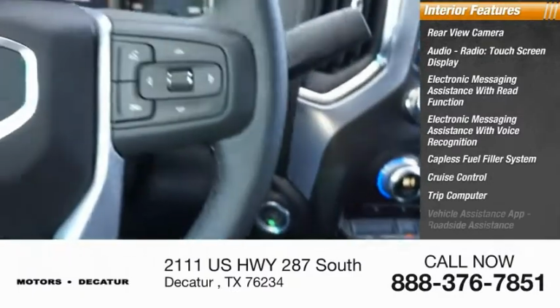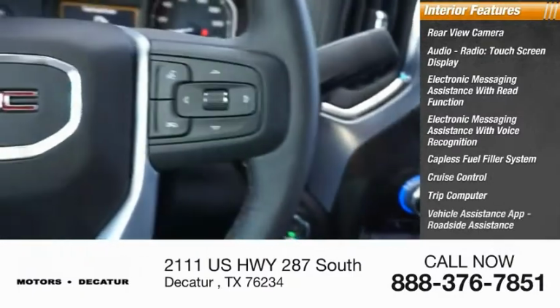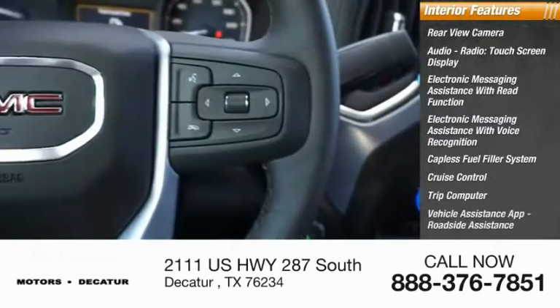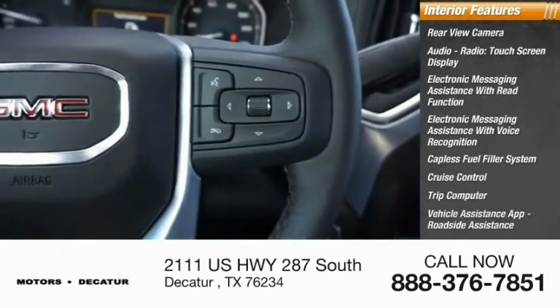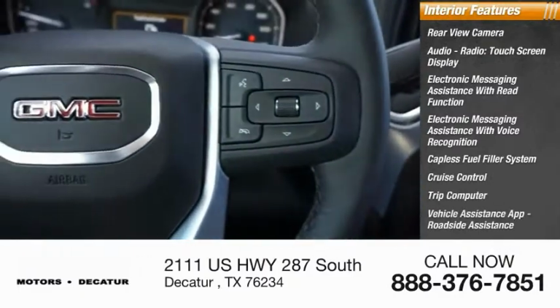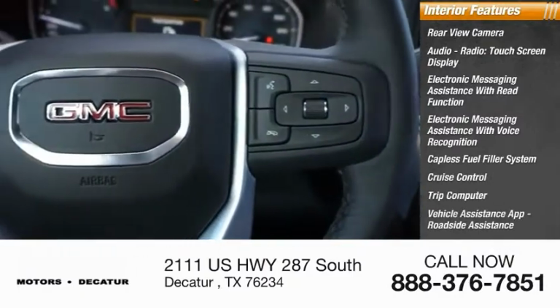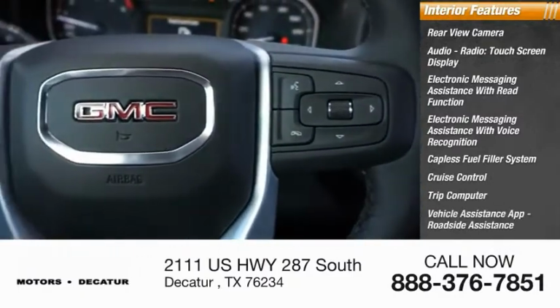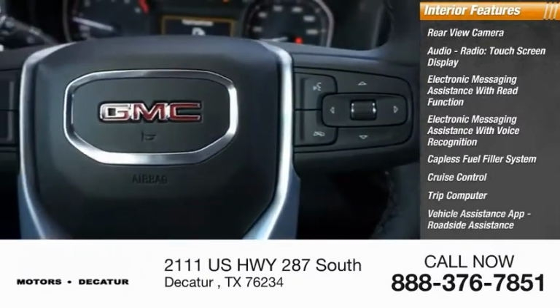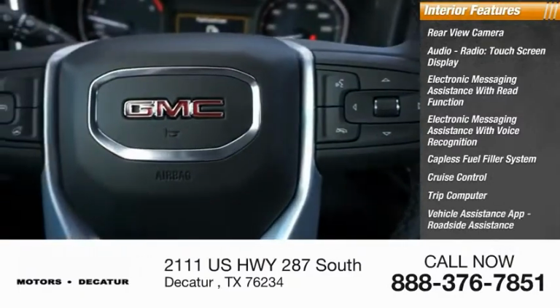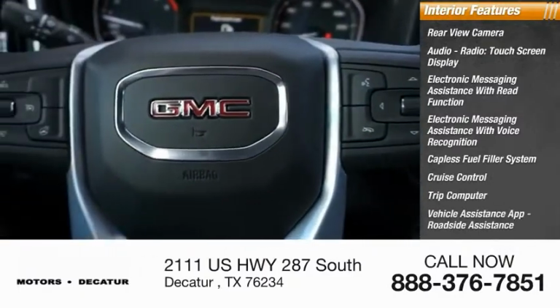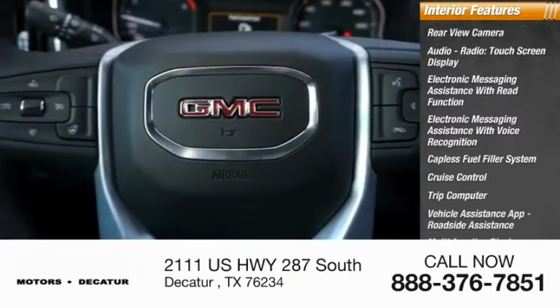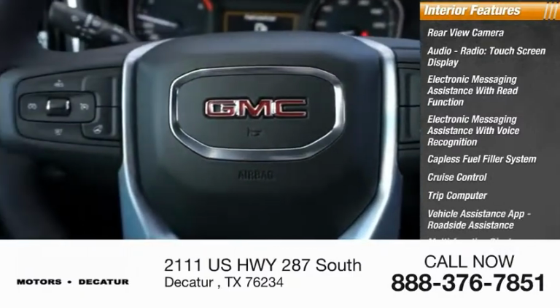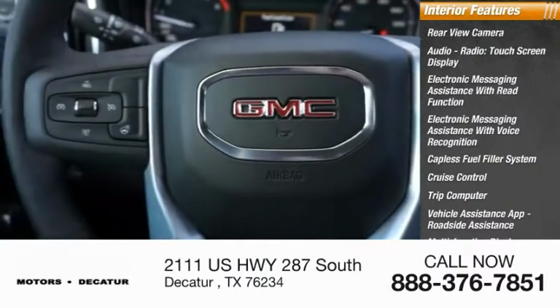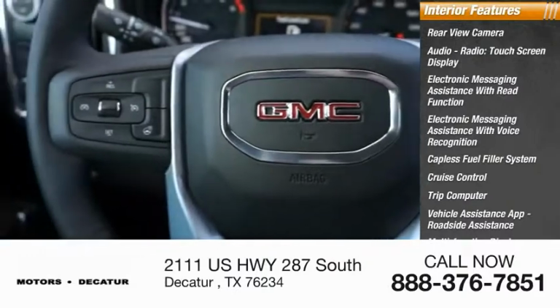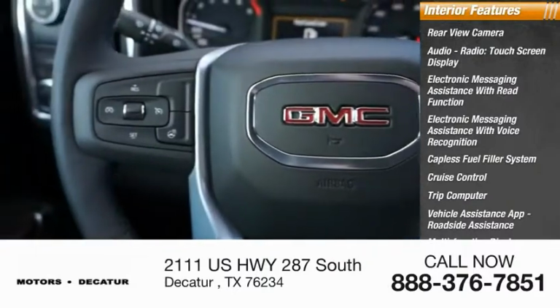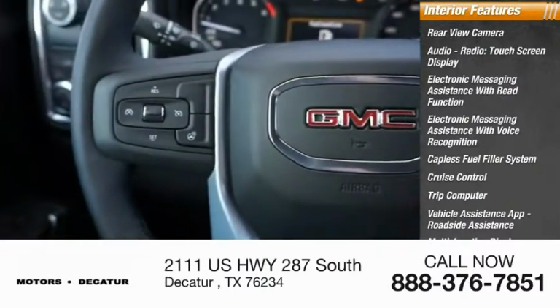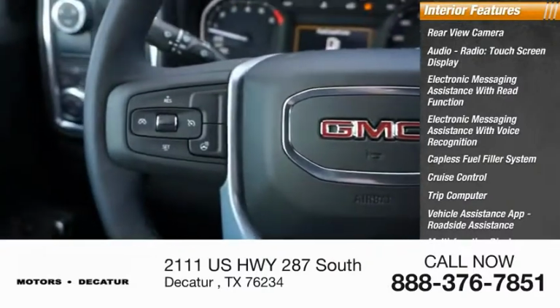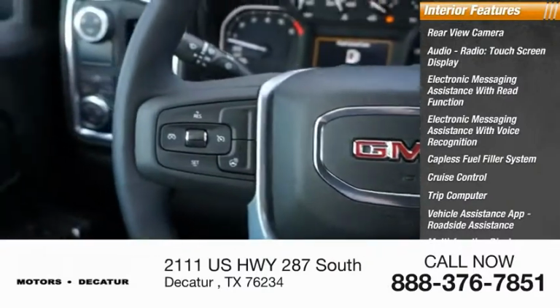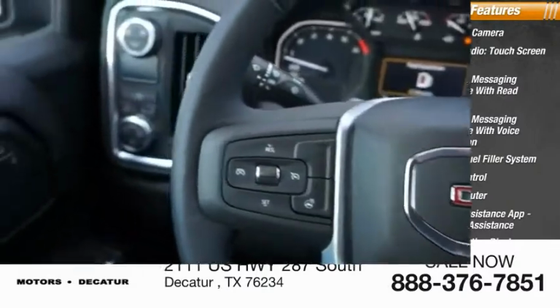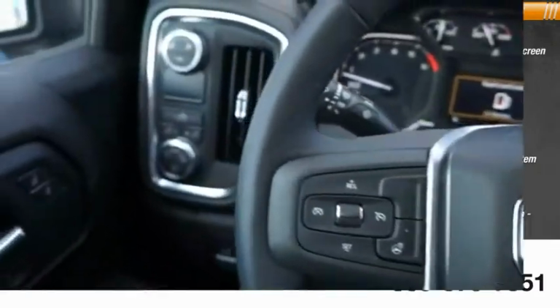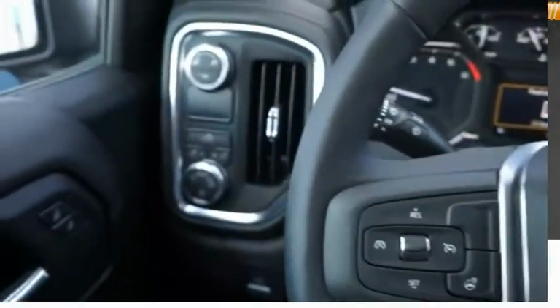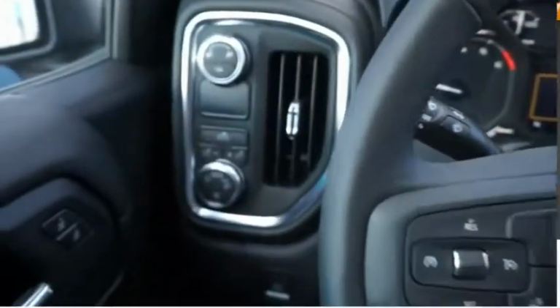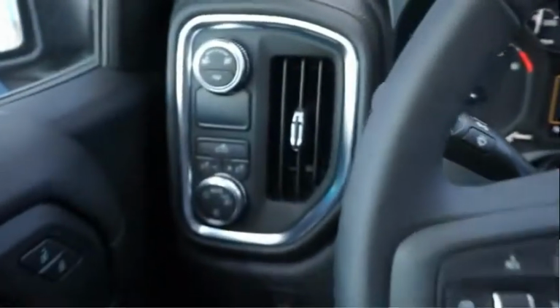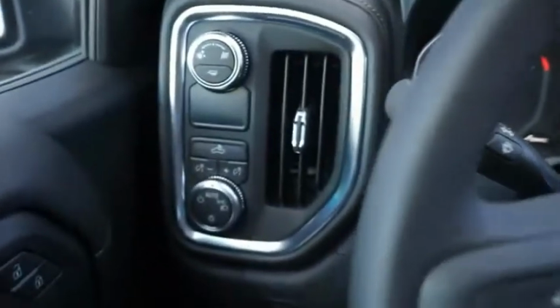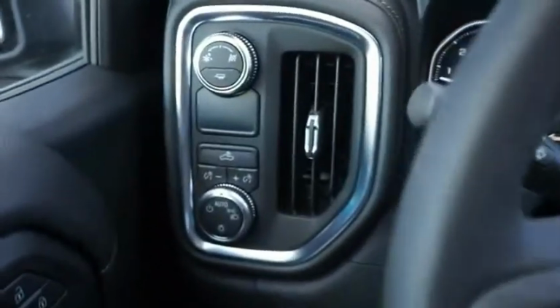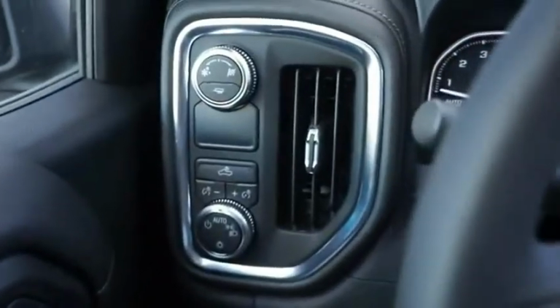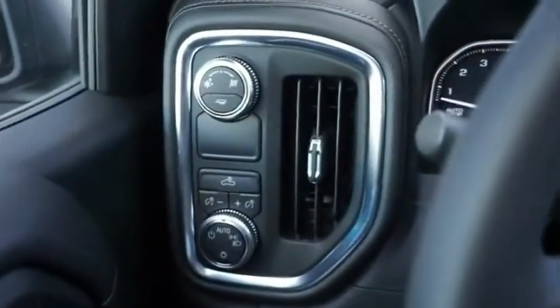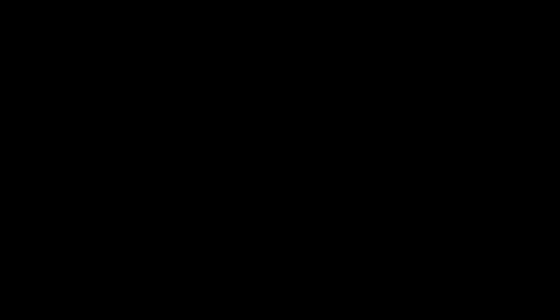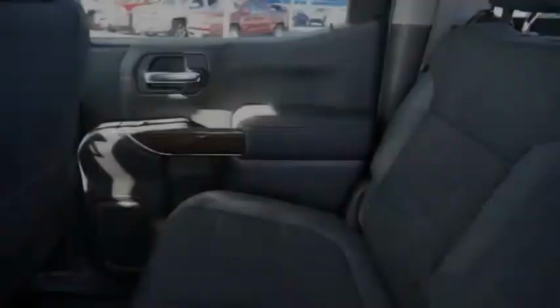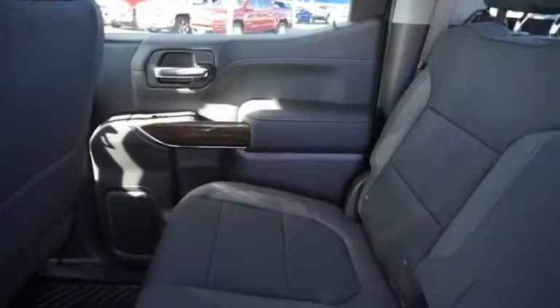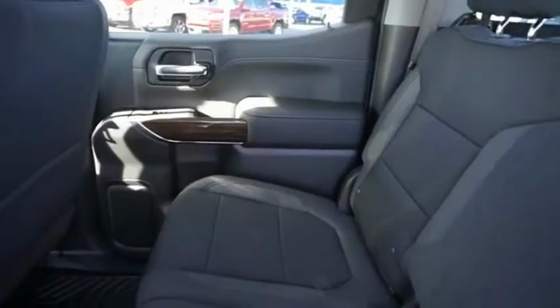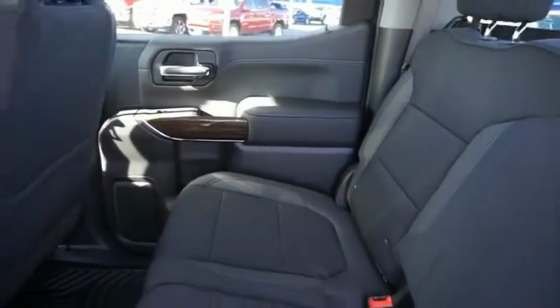Vehicle assistance app, roadside assistance, multi-function display, child safety locks. Drive away with a great deal on this vehicle — call or stop in today.